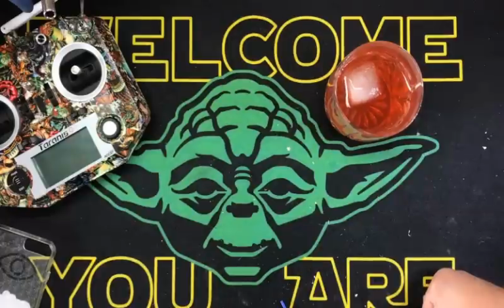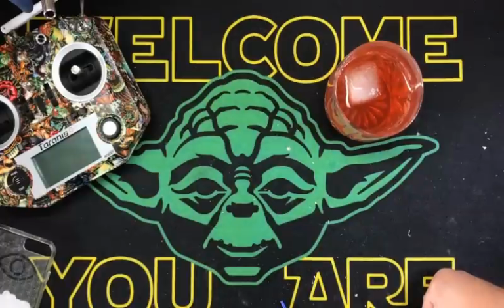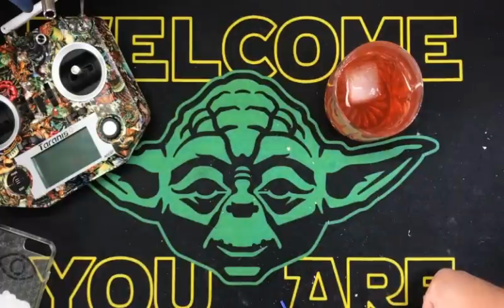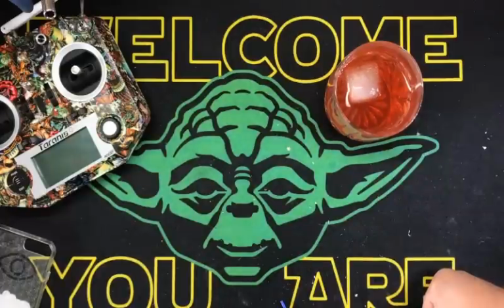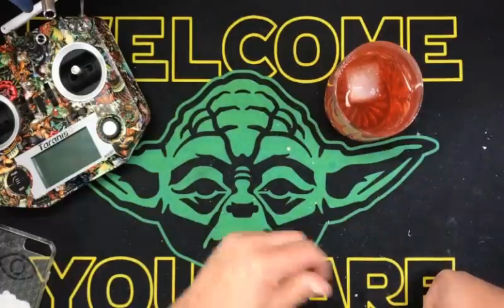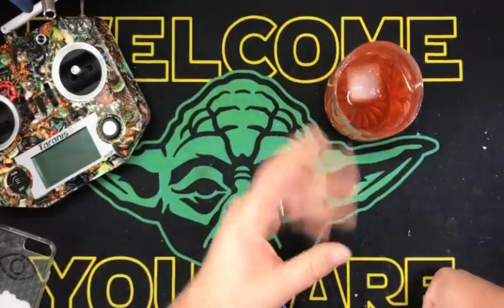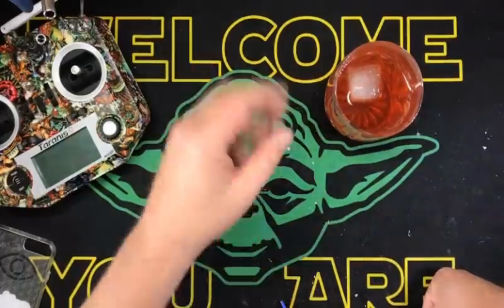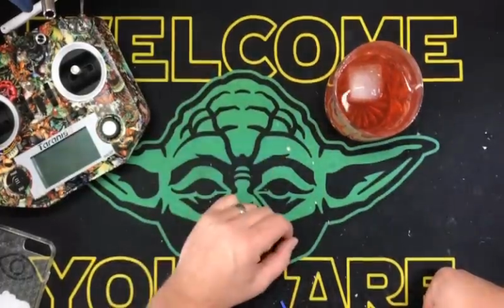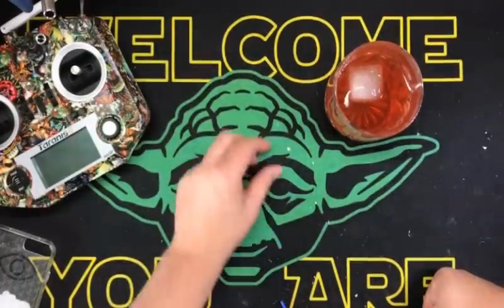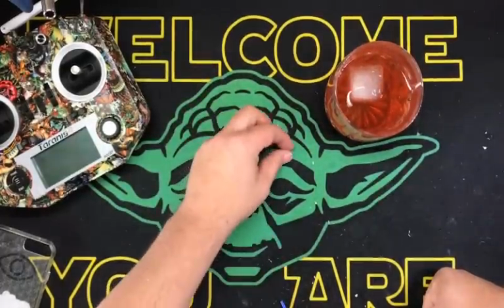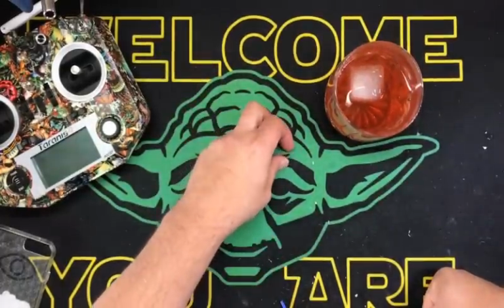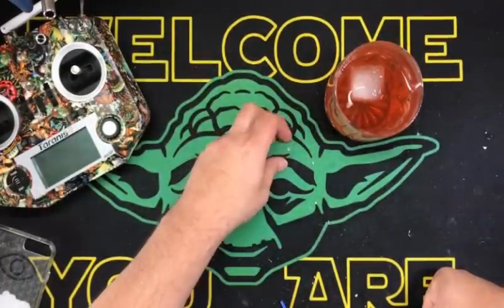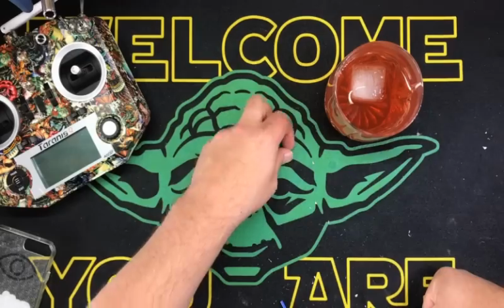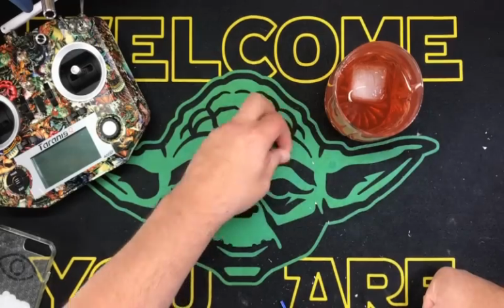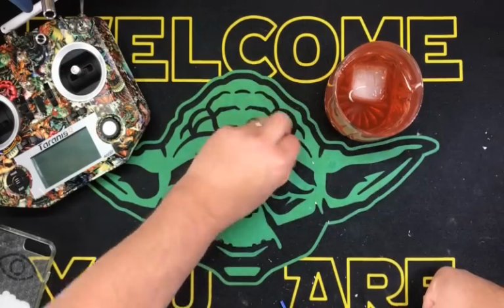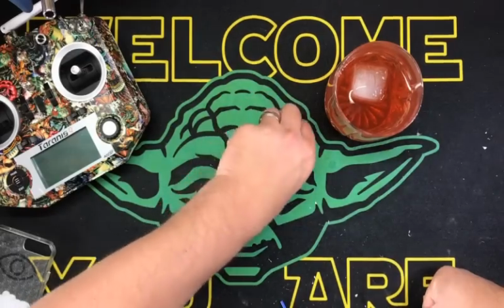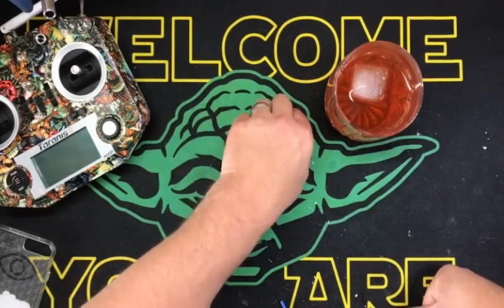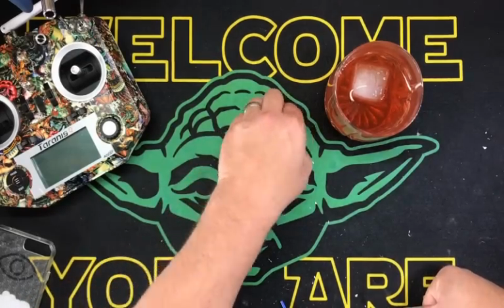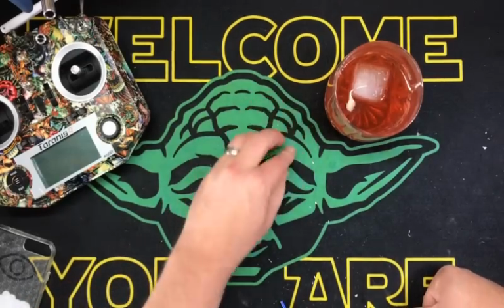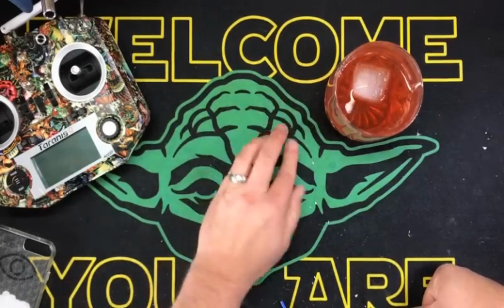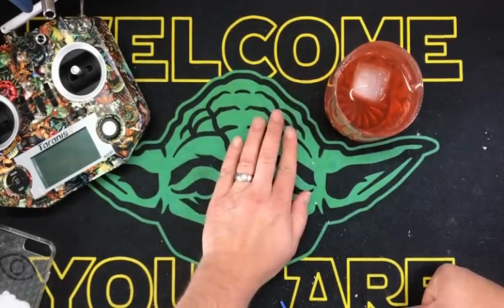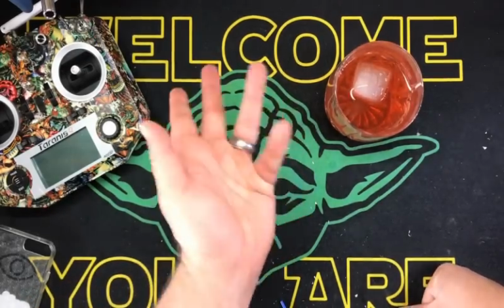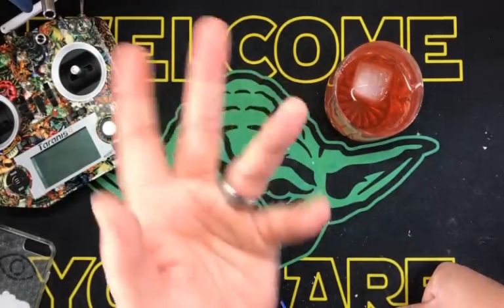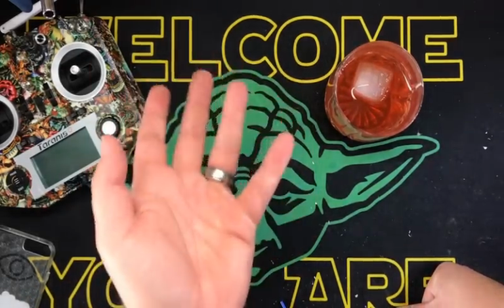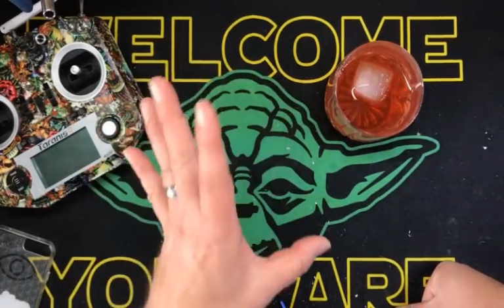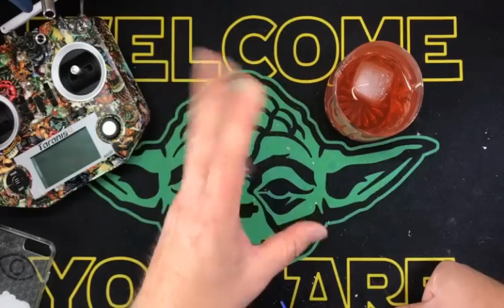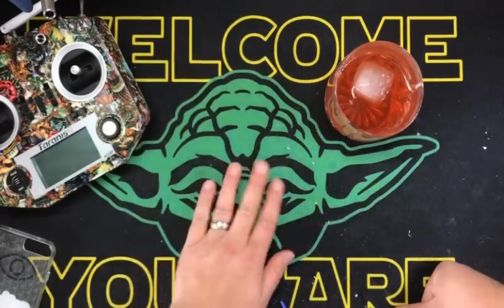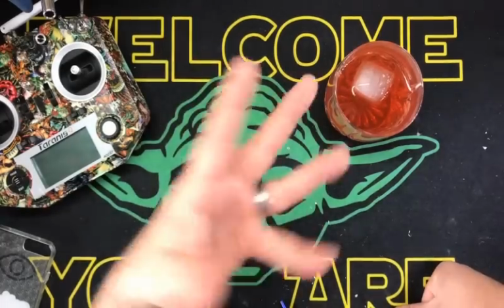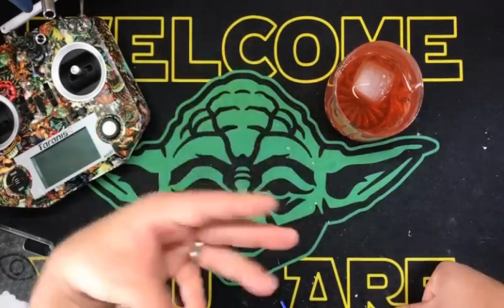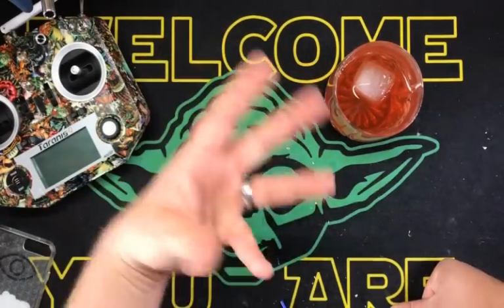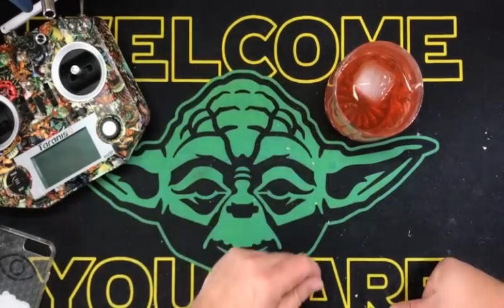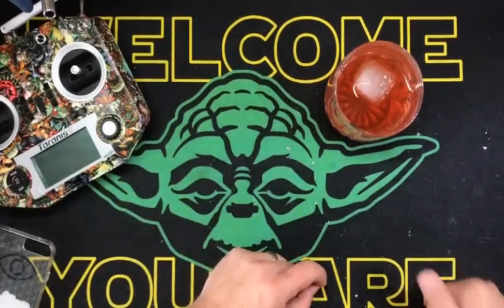I've looked at some reviews on YouTube, and I didn't see a lot of great ones. So I haven't even used it yet, but I'm going to go over it. It's not really a review — I'm just going to kind of go over this thing.